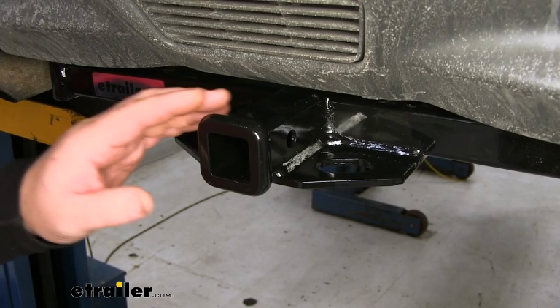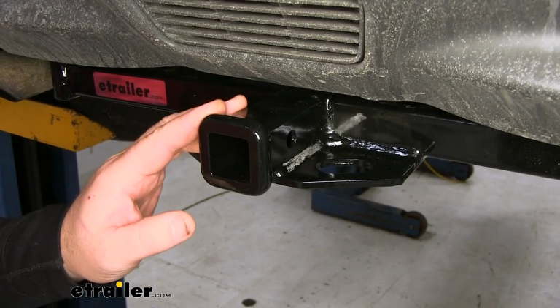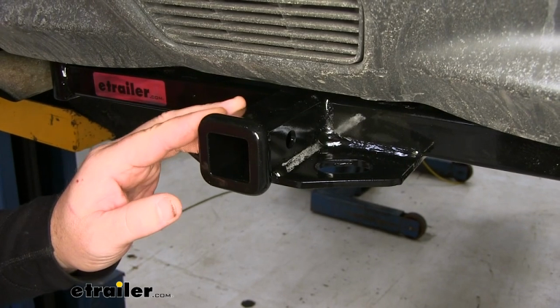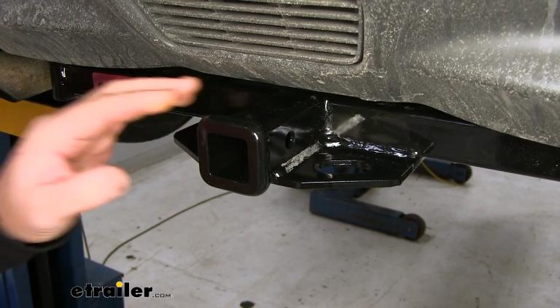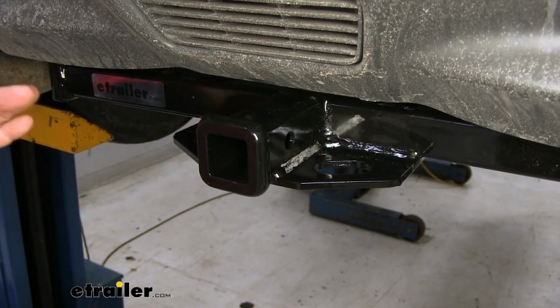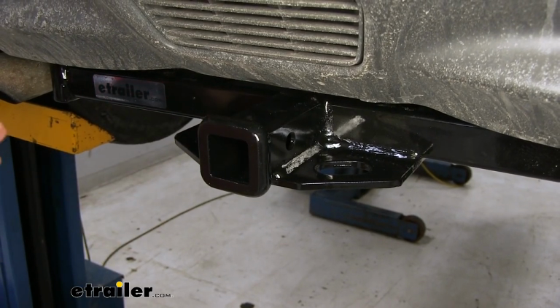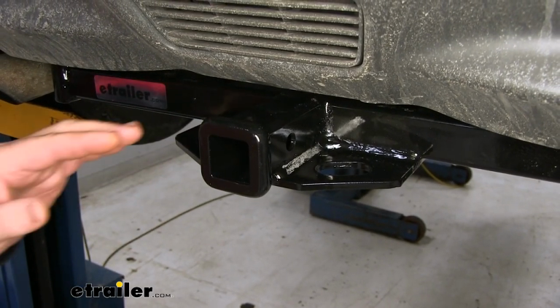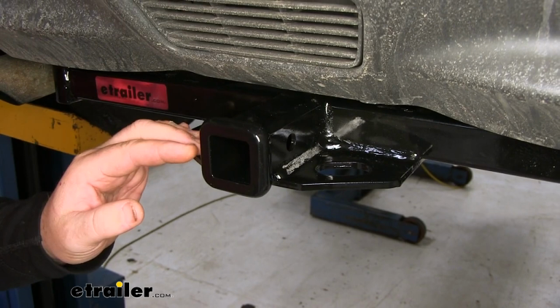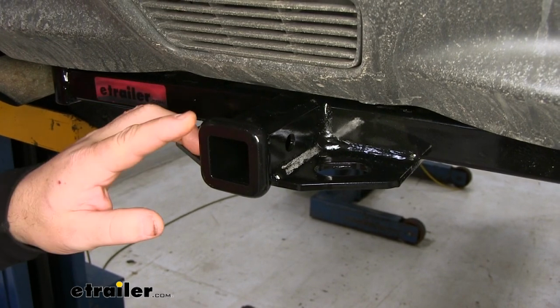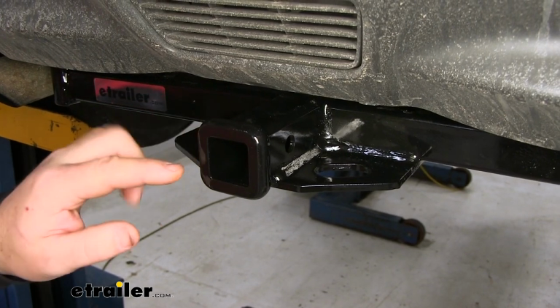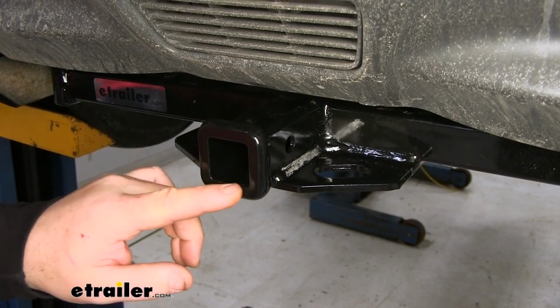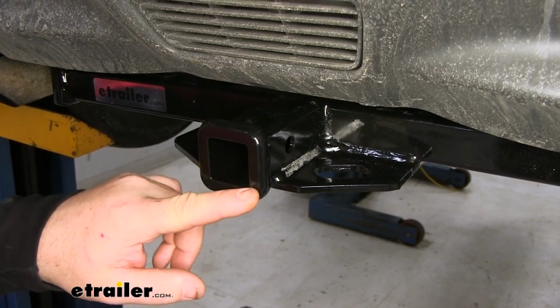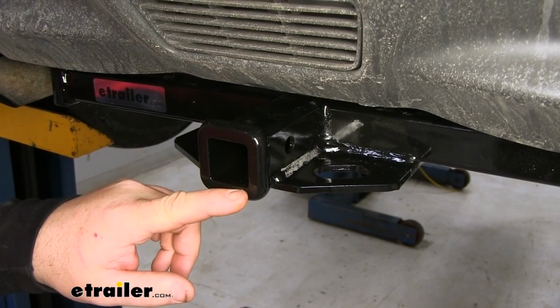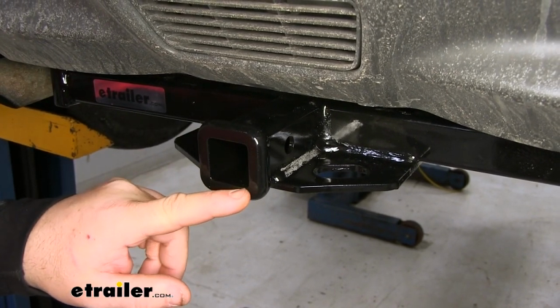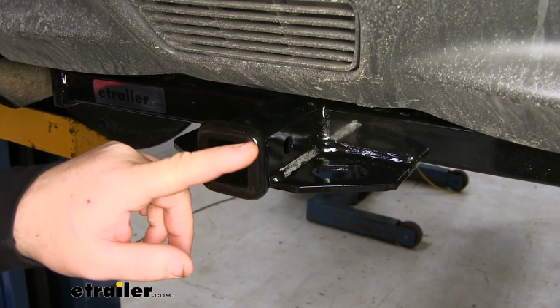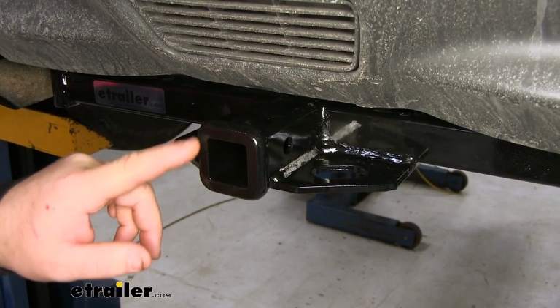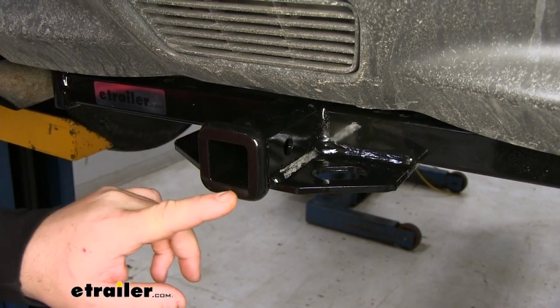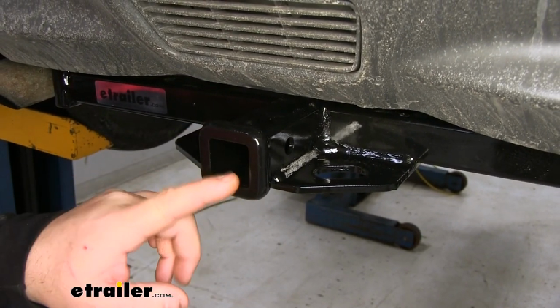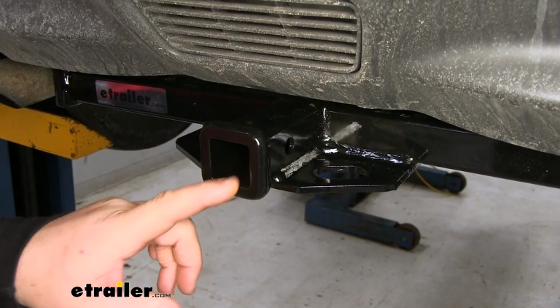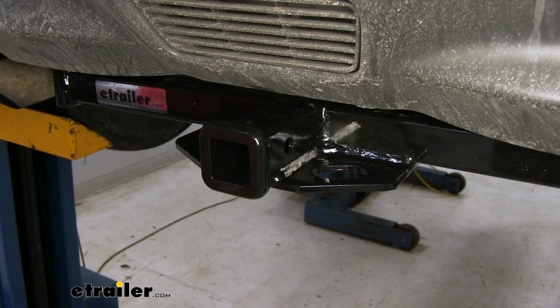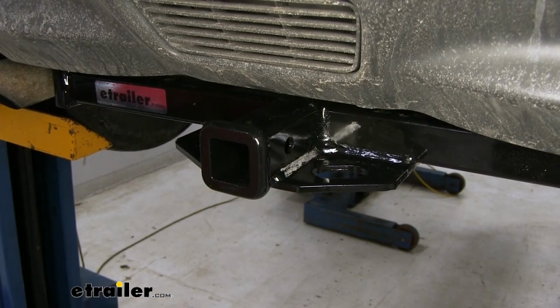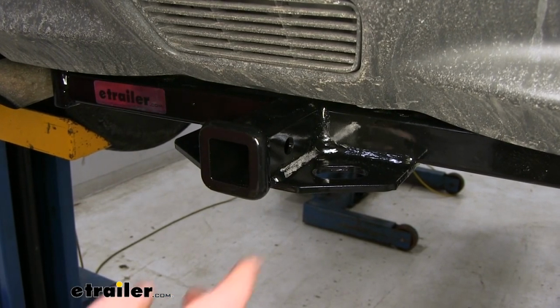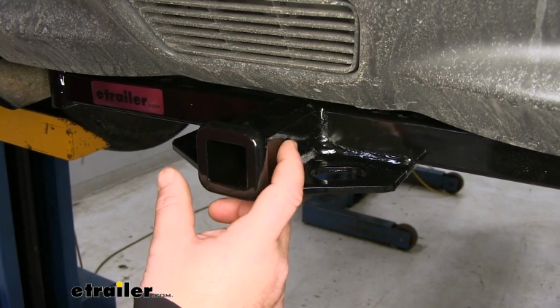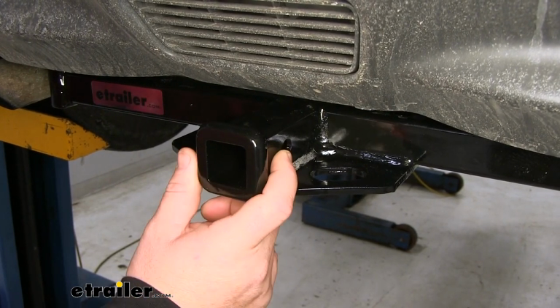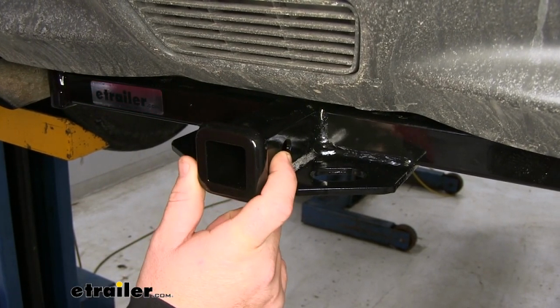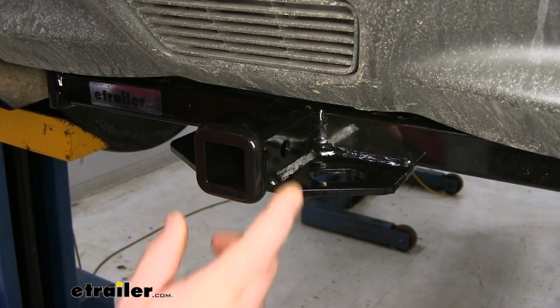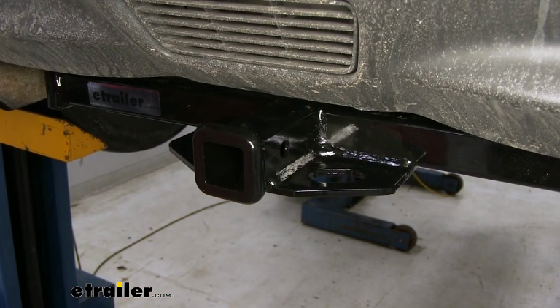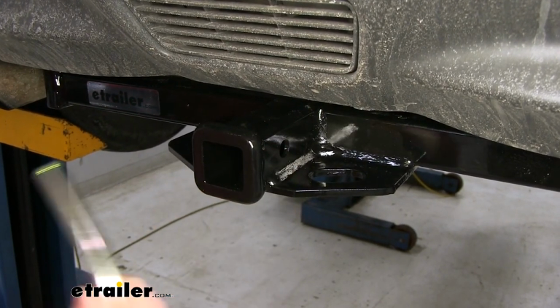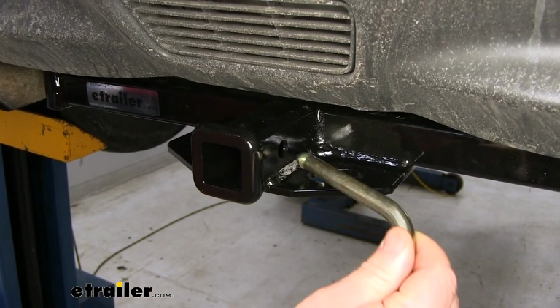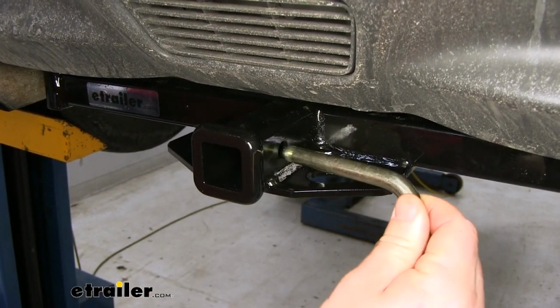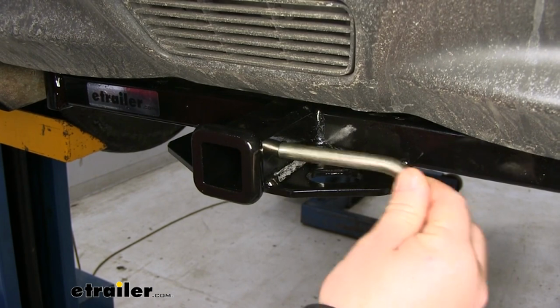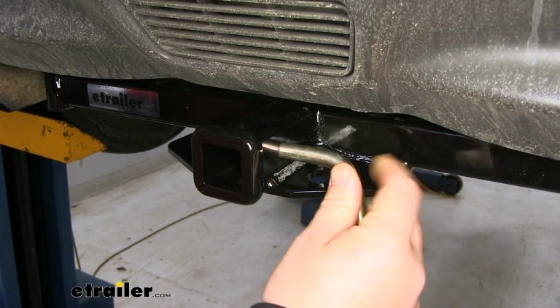This is going to be a Class 1 hitch, so it's going to require the use of Class 1 accessories. It's going to be inch and a quarter by inch and a quarter receiver tube opening. Reinforced collar gives it a little extra stability there. Hitch pinhole is going to be half-inch in diameter and it's going to take a standard half-inch pin.